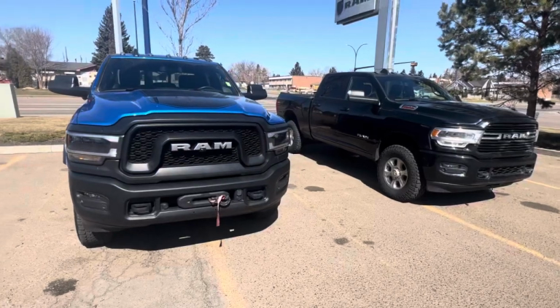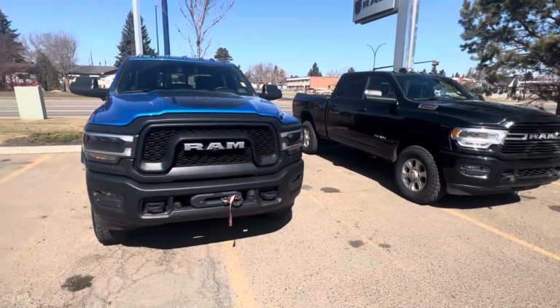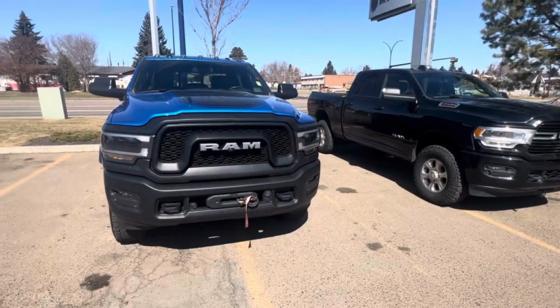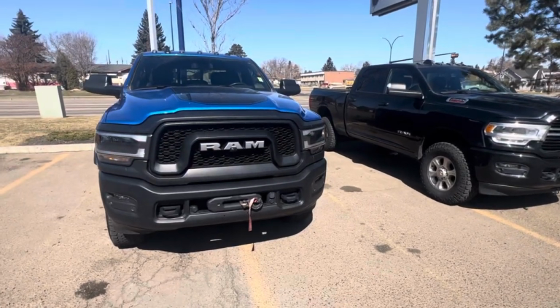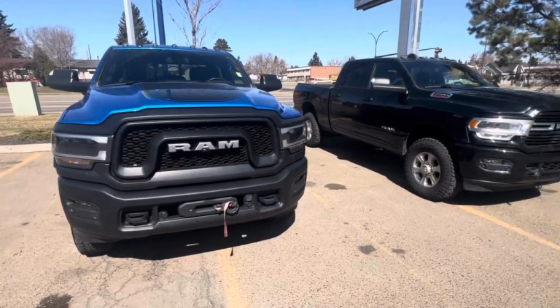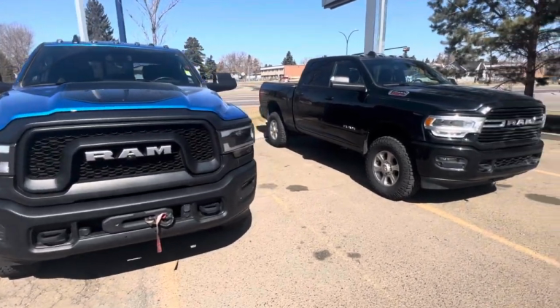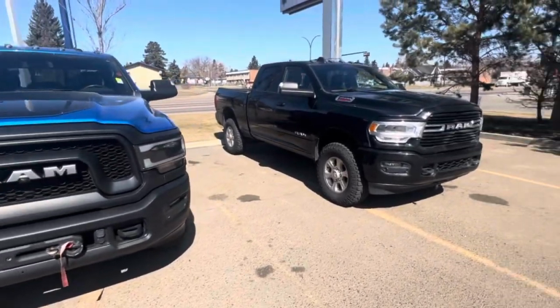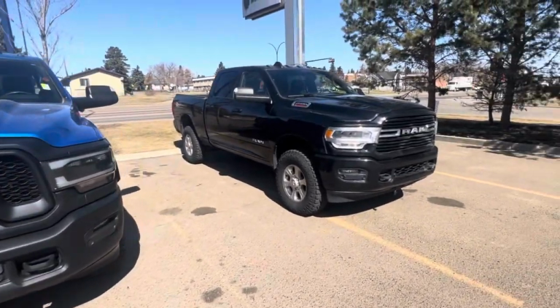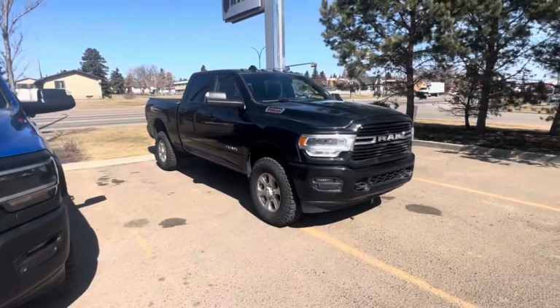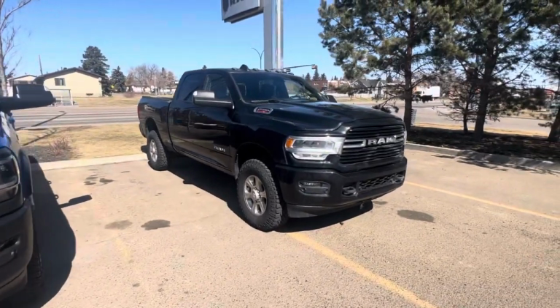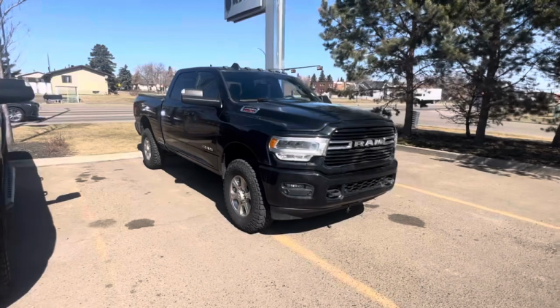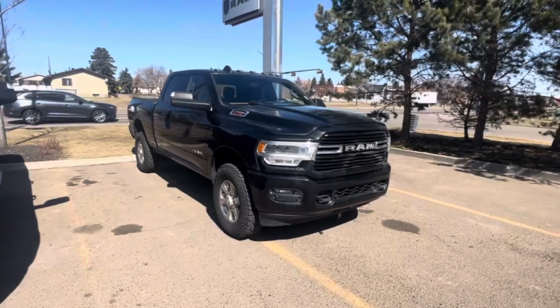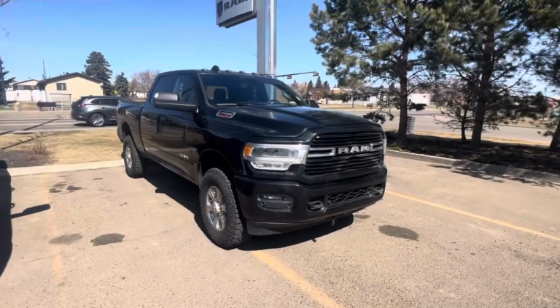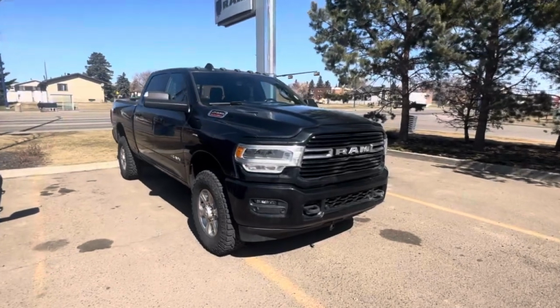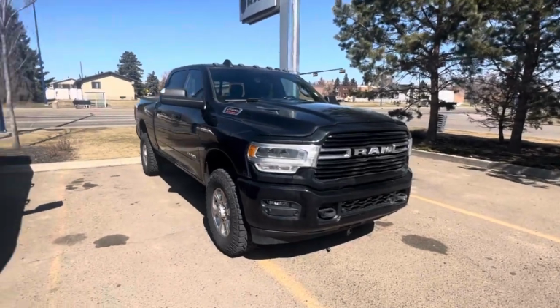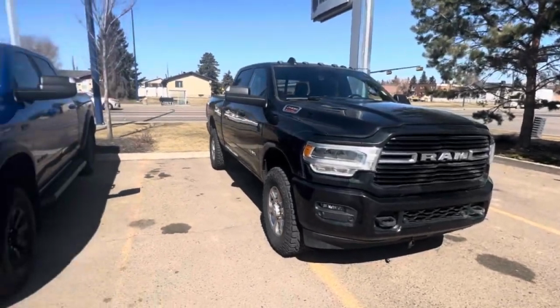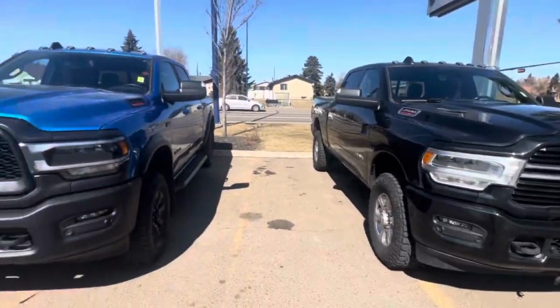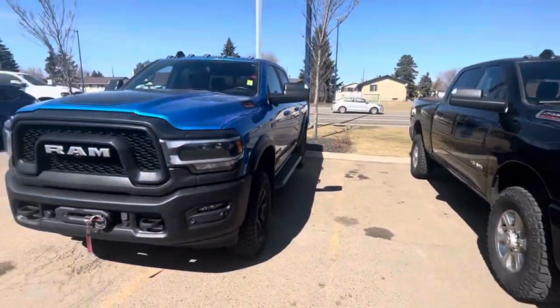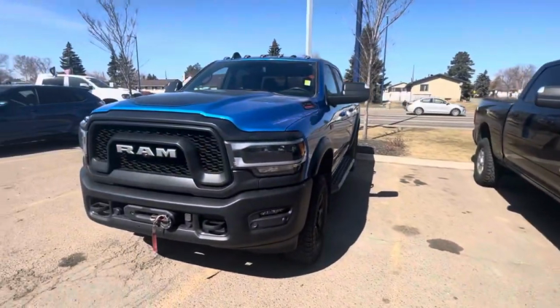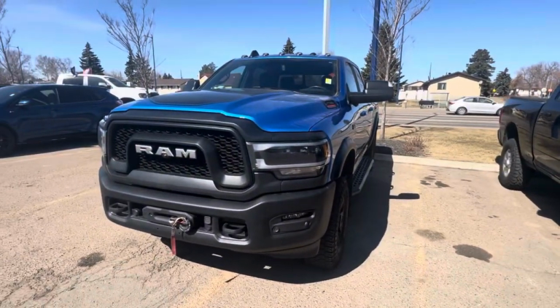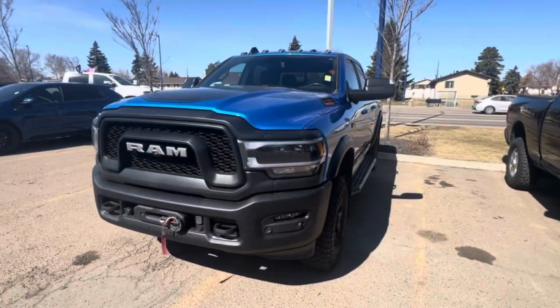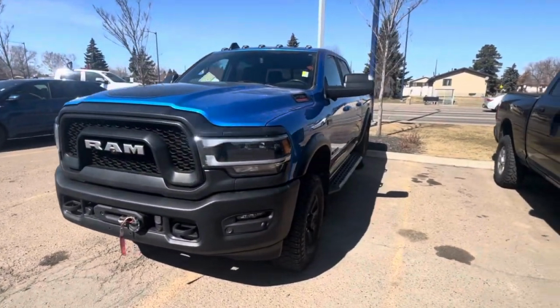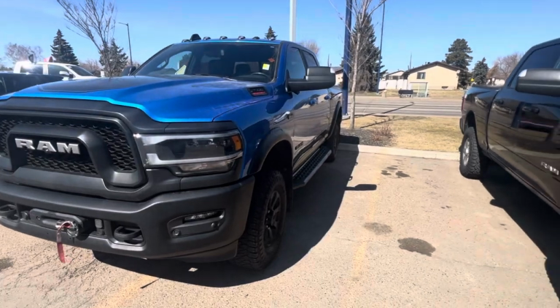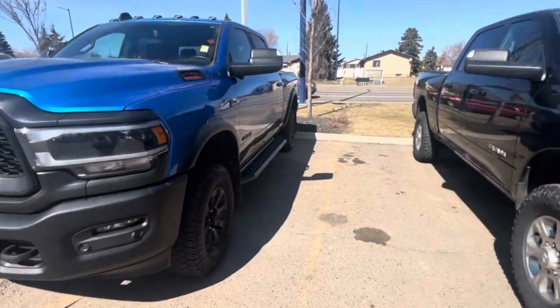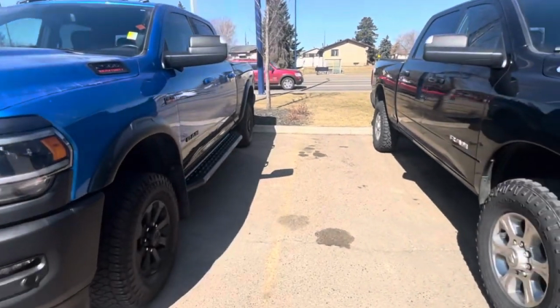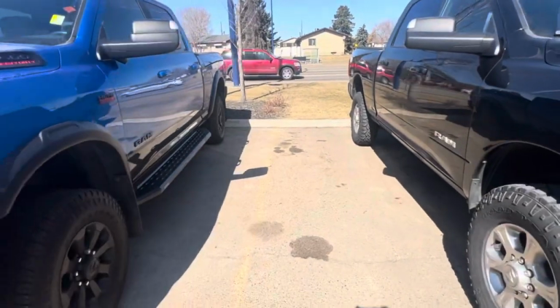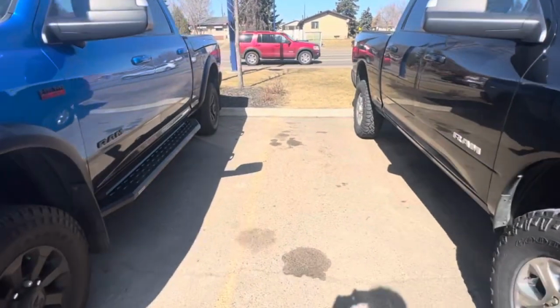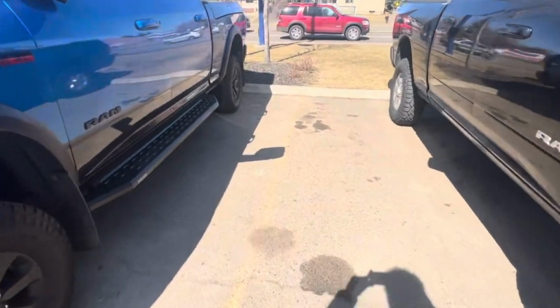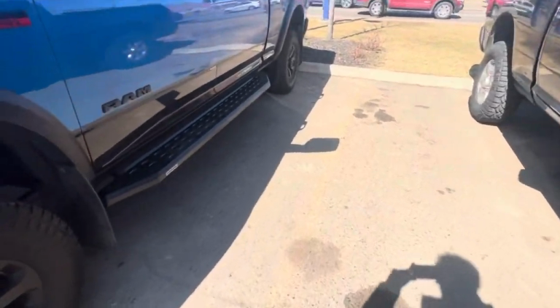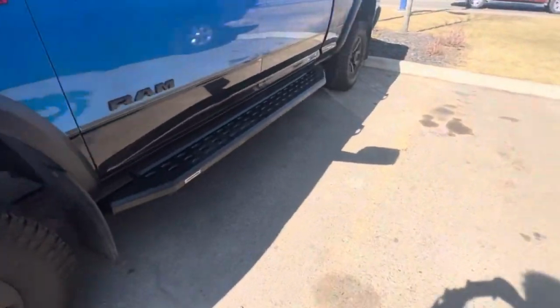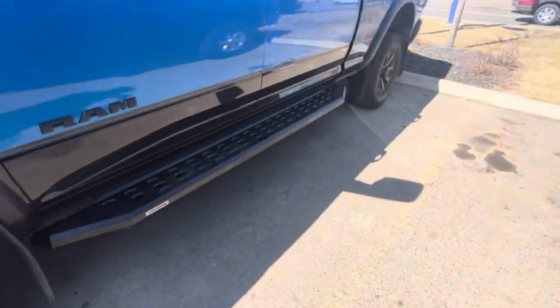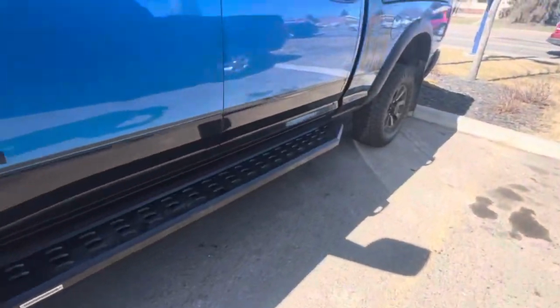Hey, Andrew Joe here from Londonderry Dodge. Got your two beautiful trucks pulled up here. You got your 2019 2500 and your 2020 2500 Power Wagon. As you can see, this one's got your side steps.